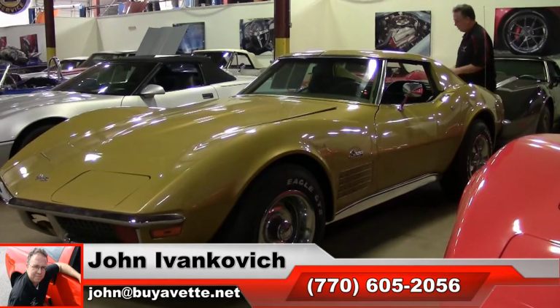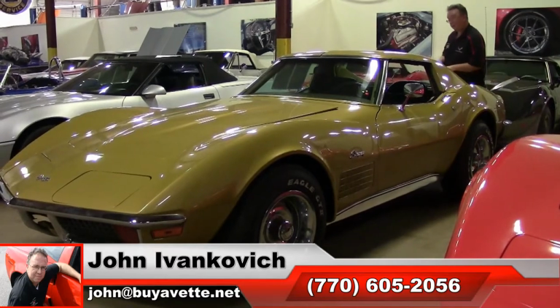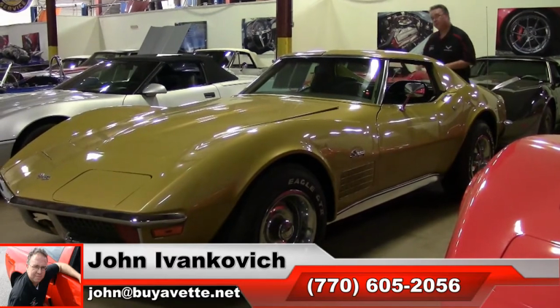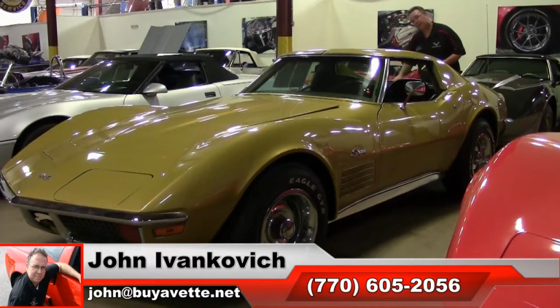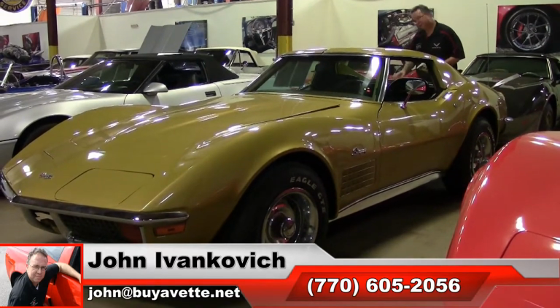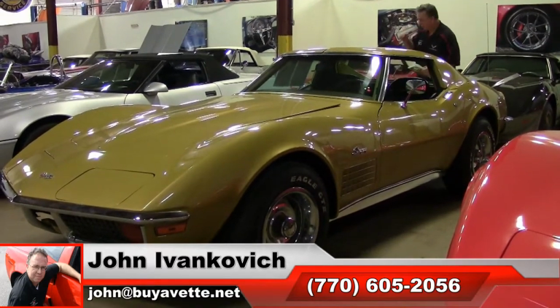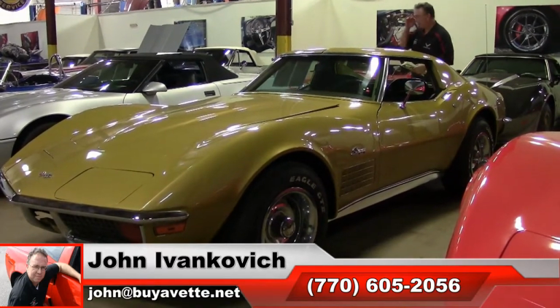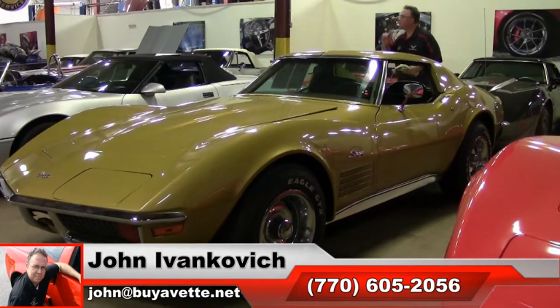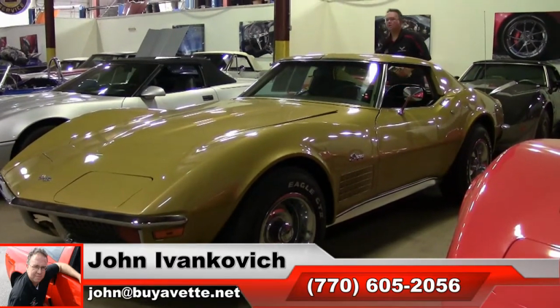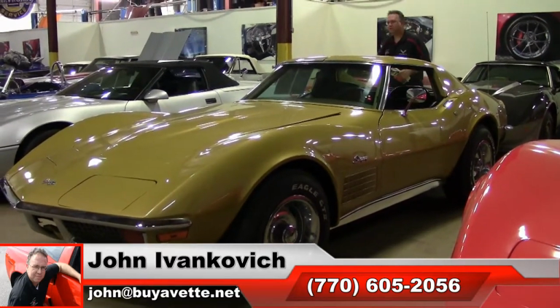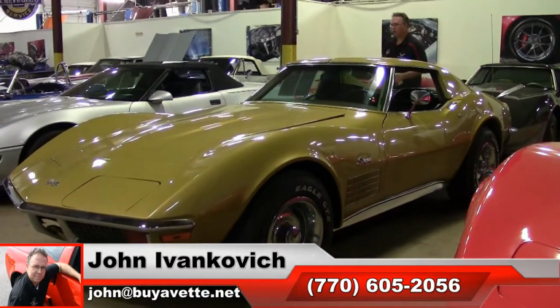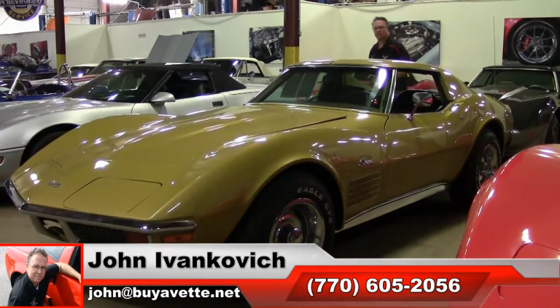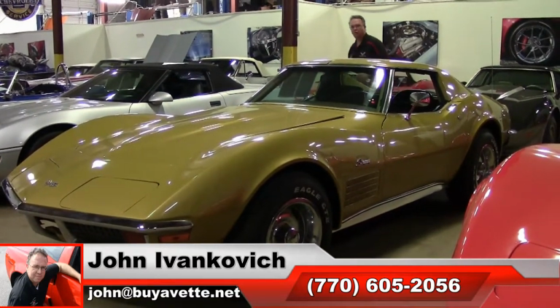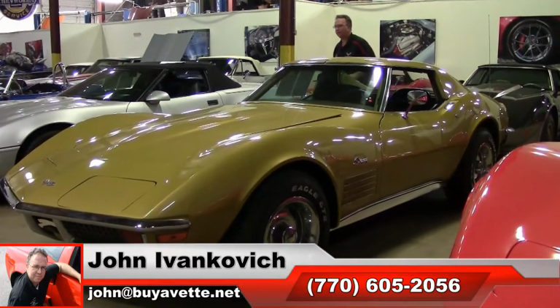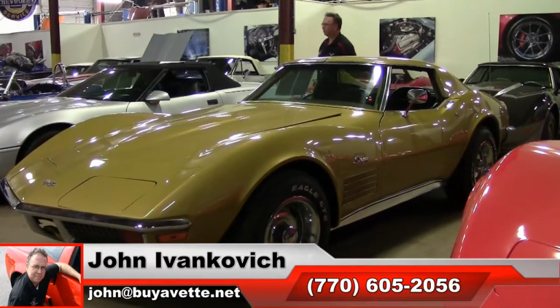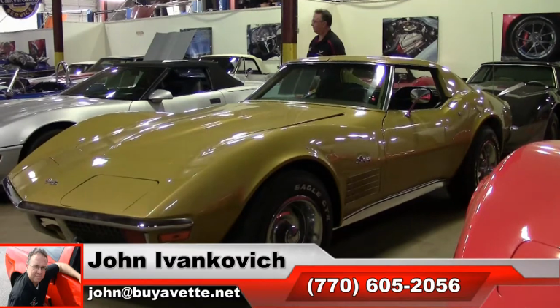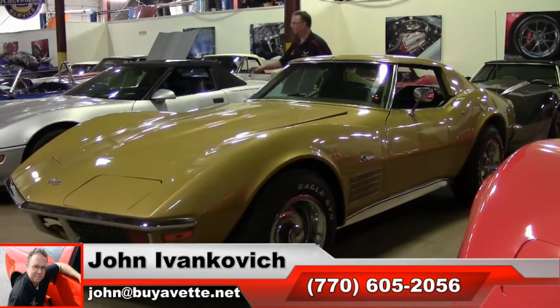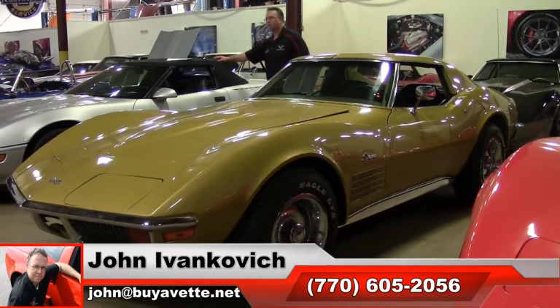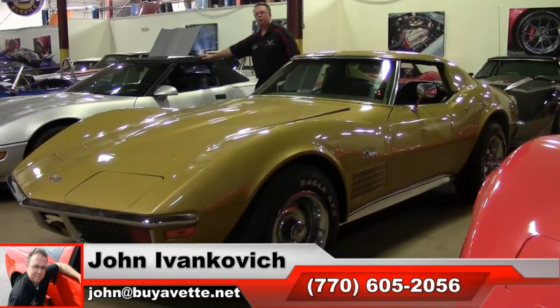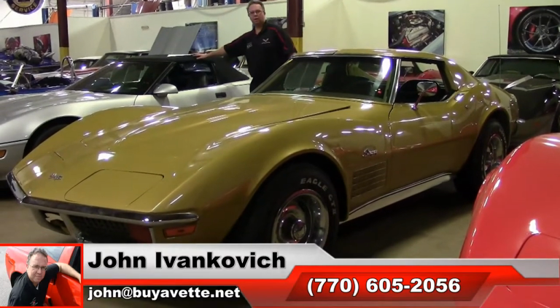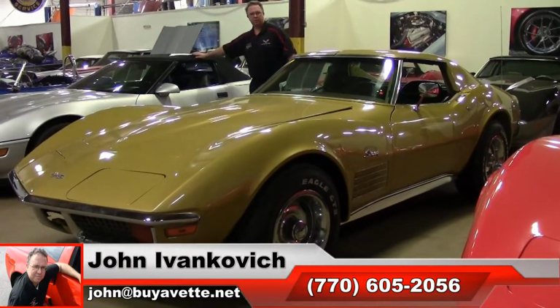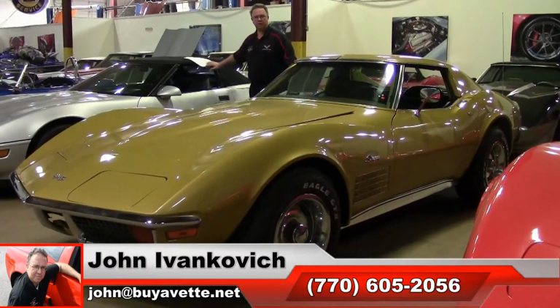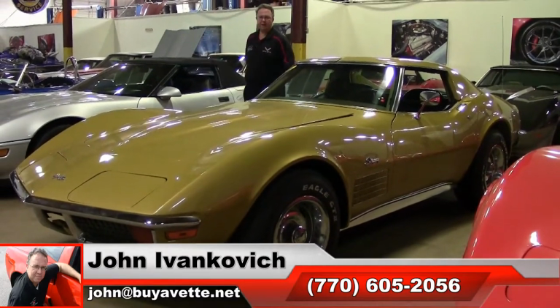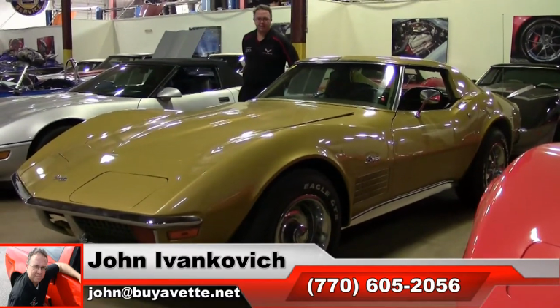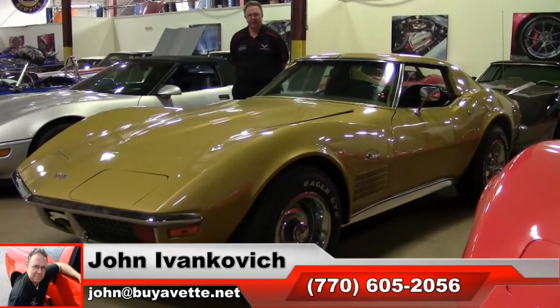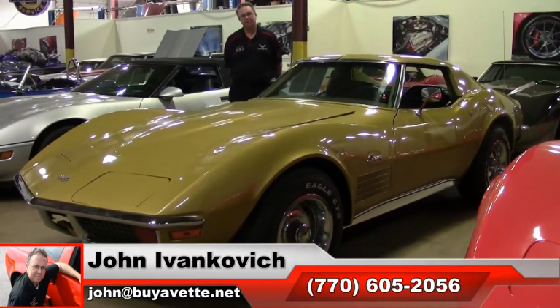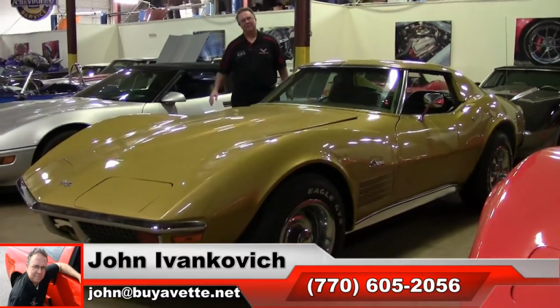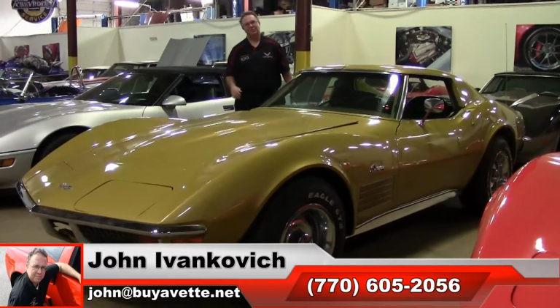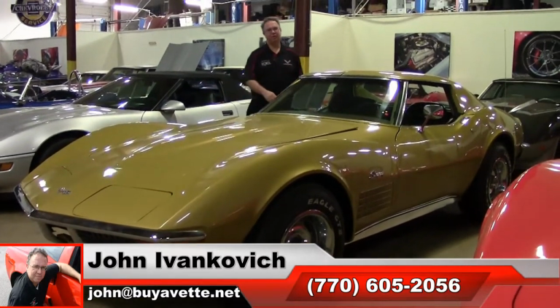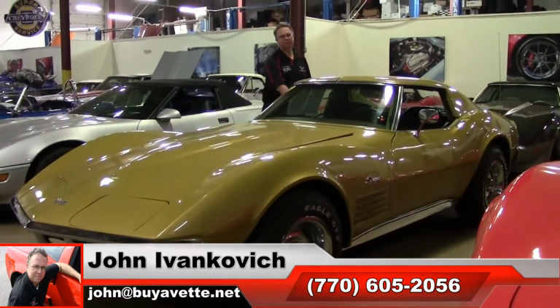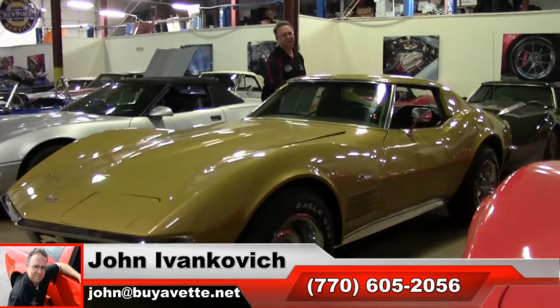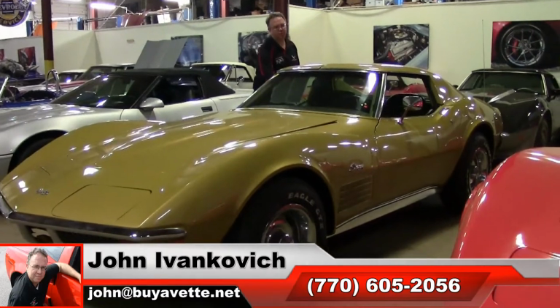If you'd like to take a test drive, give me a holler — 770-605-2056 or email john at buyavet.net. We'll see you all out on the road.